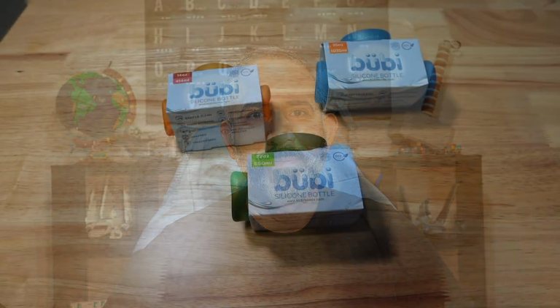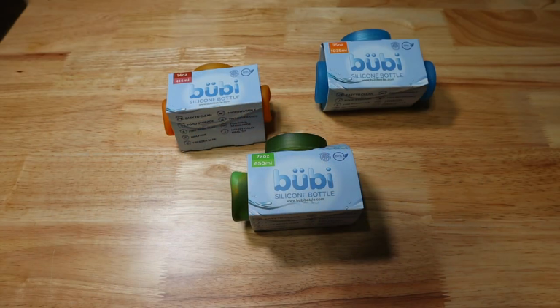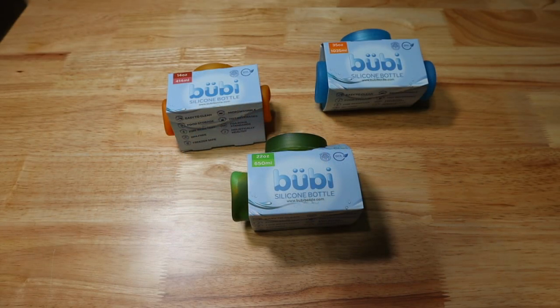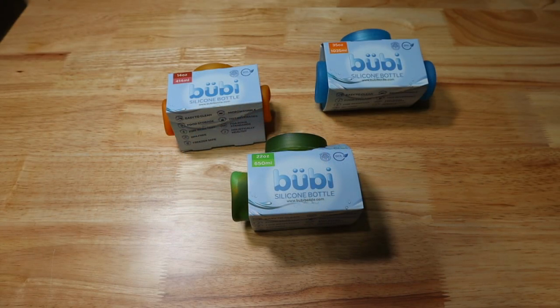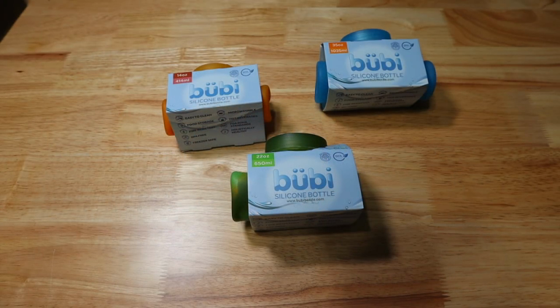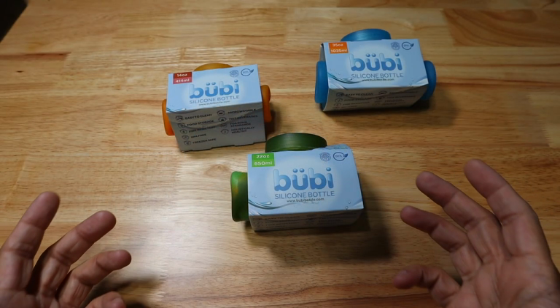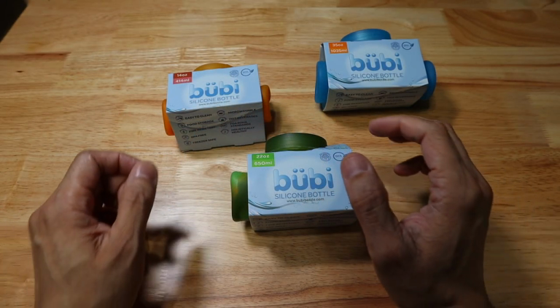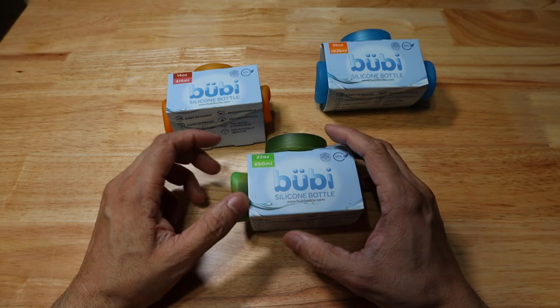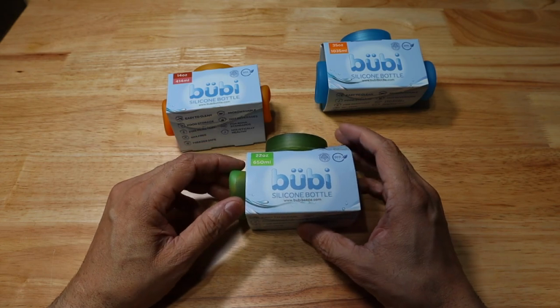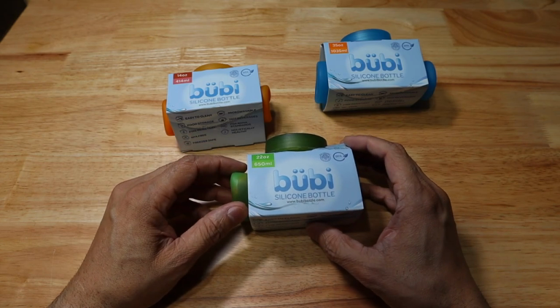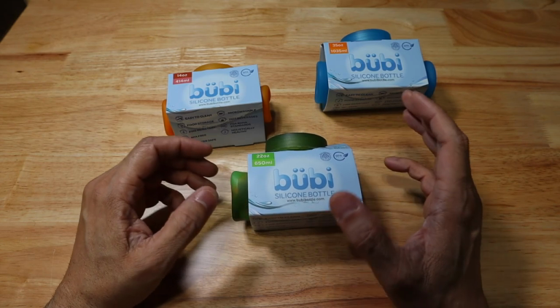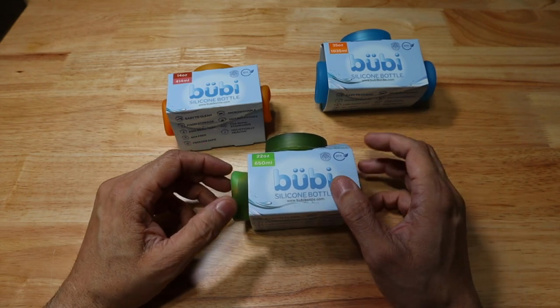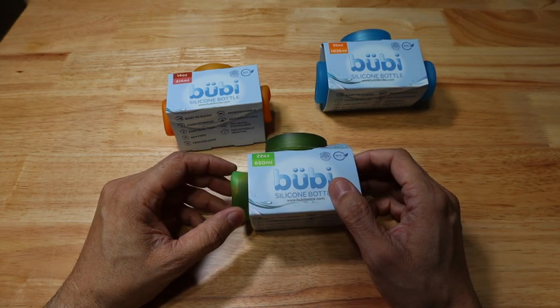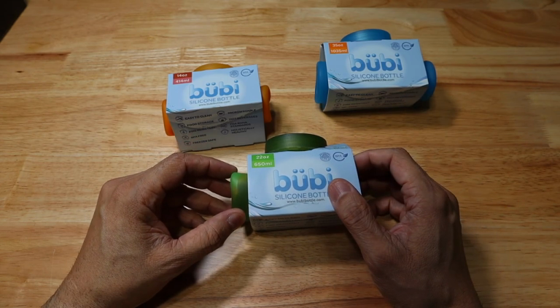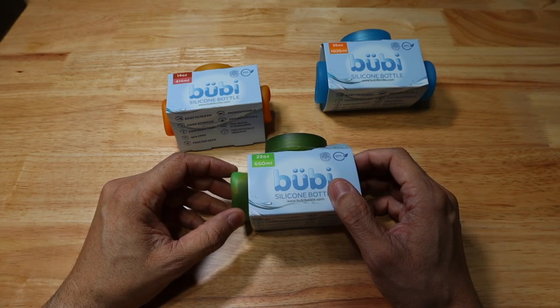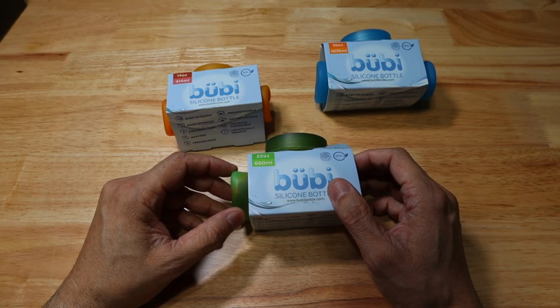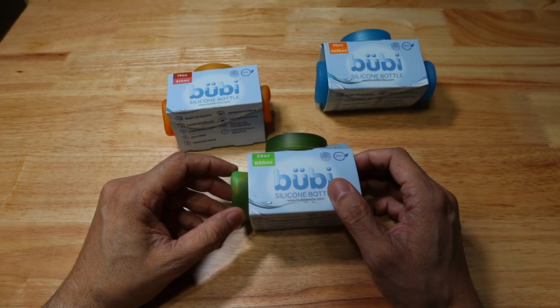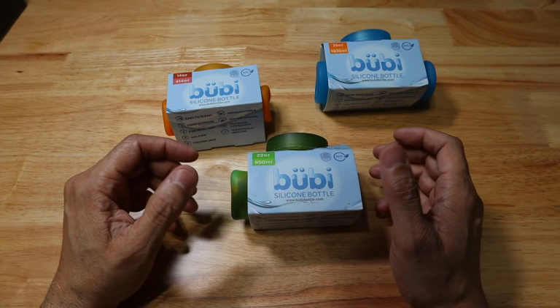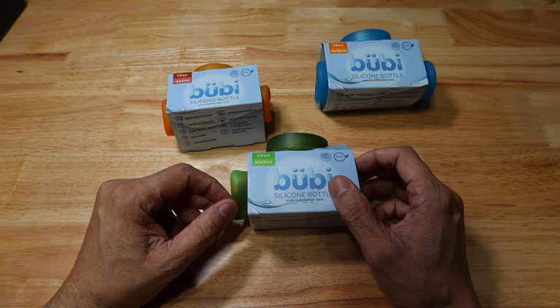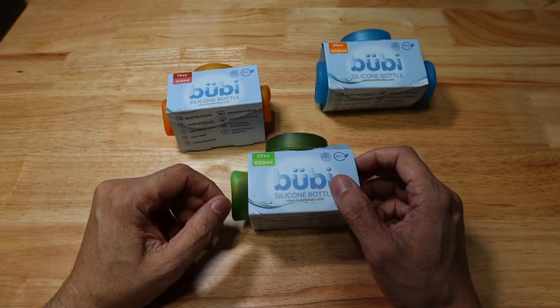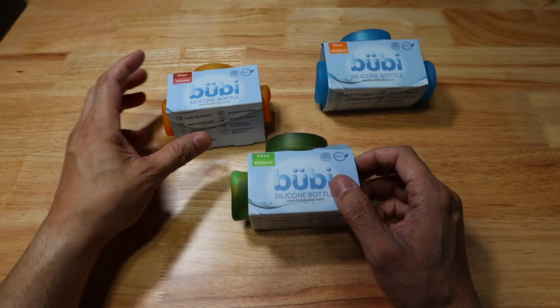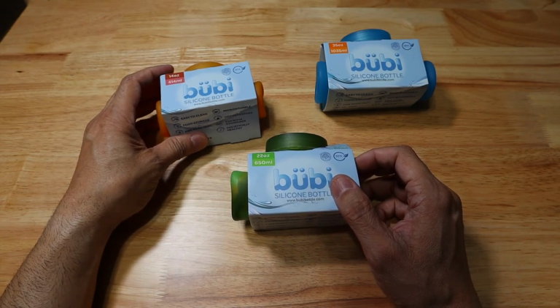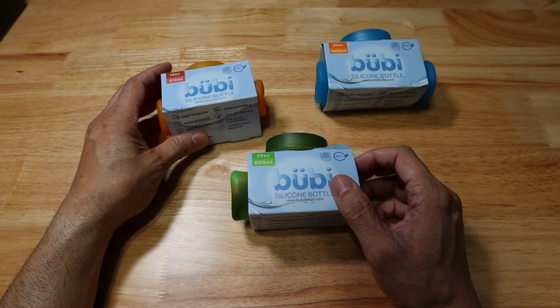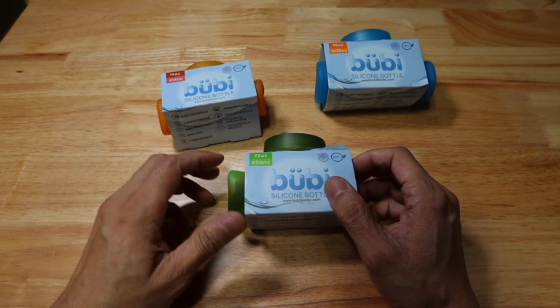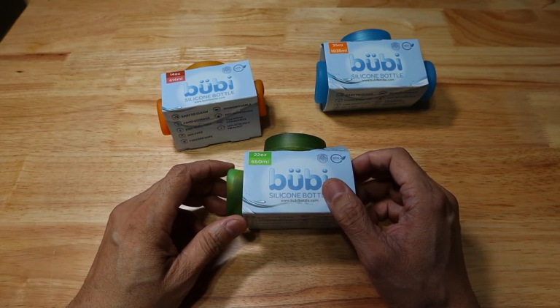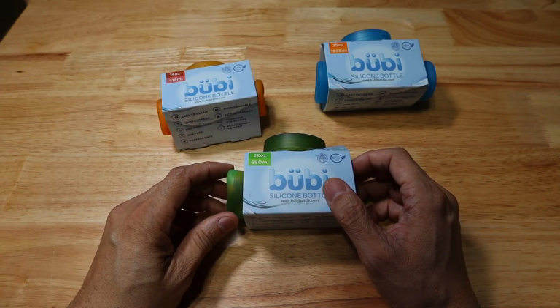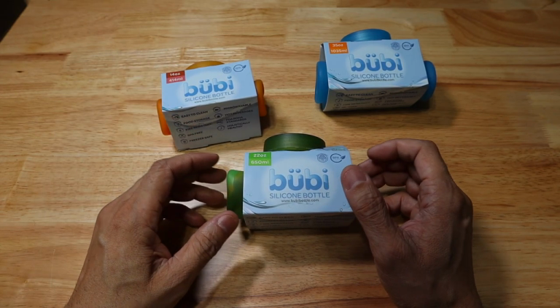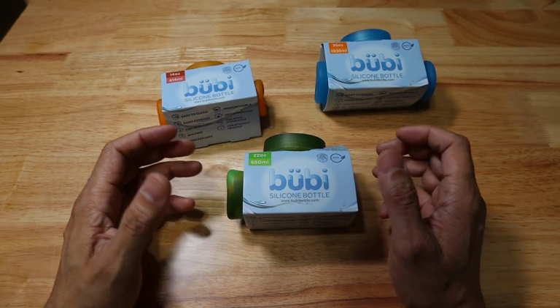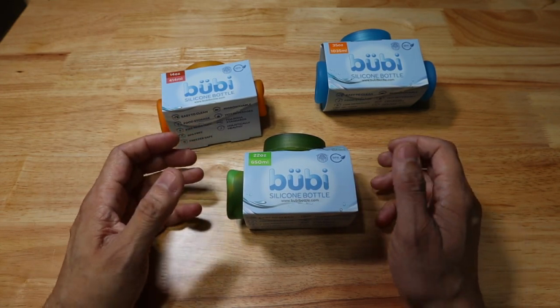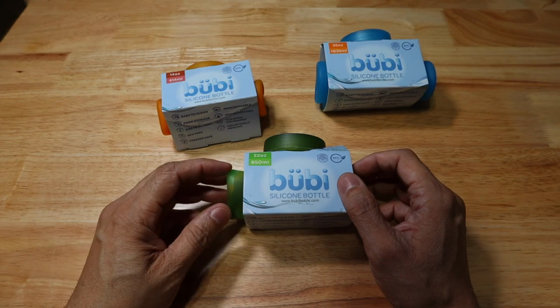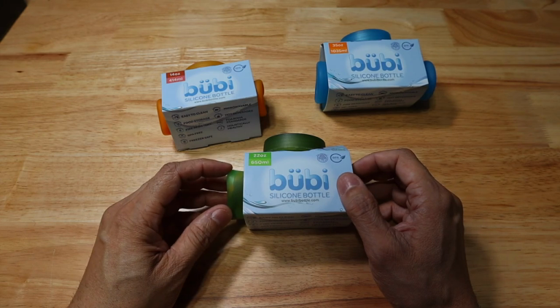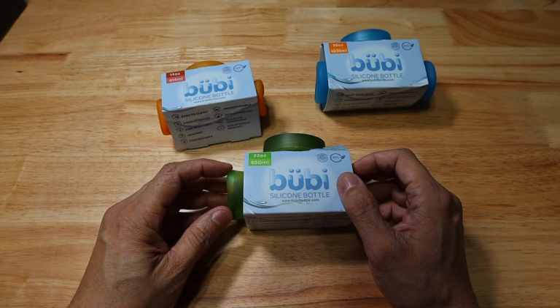The first item we're going to be taking a look at is the Booby Bottle. I think these bottles are great, especially for that dad that is on the go and wants to be prepared. I actually keep one of these in my car at all times because of how useful and versatile it is.